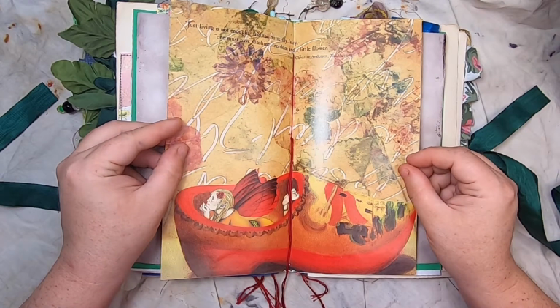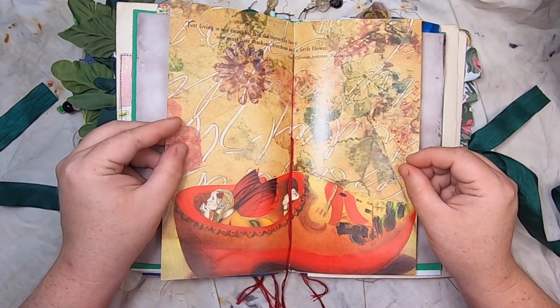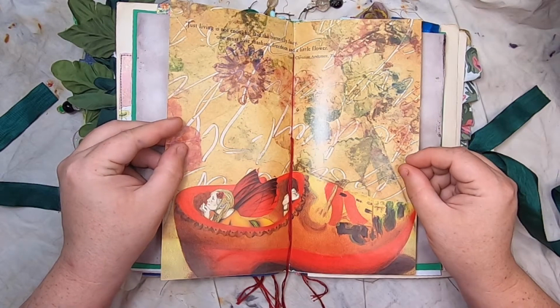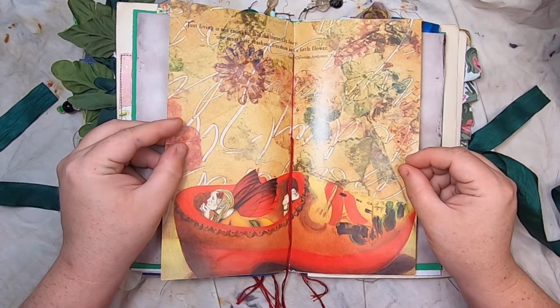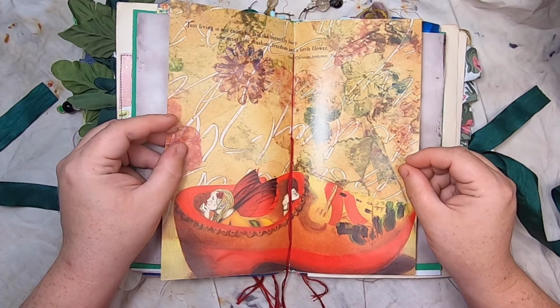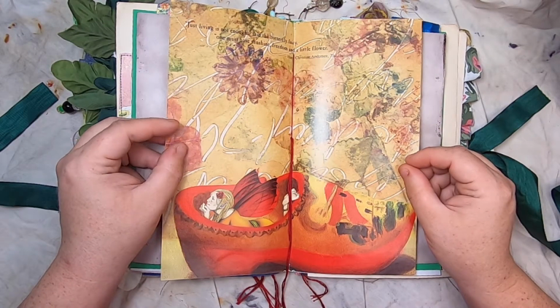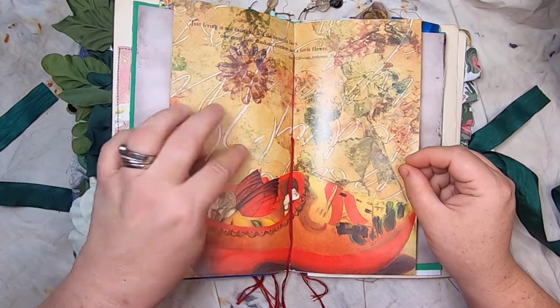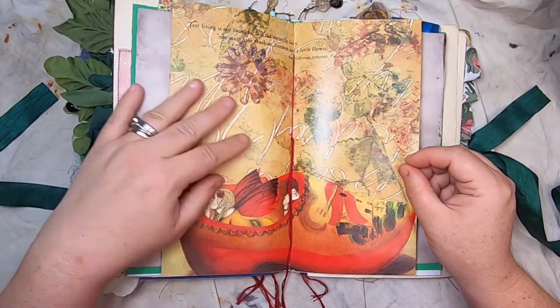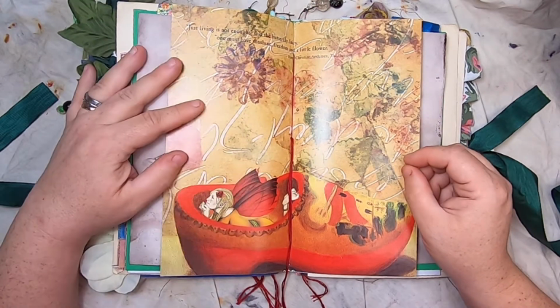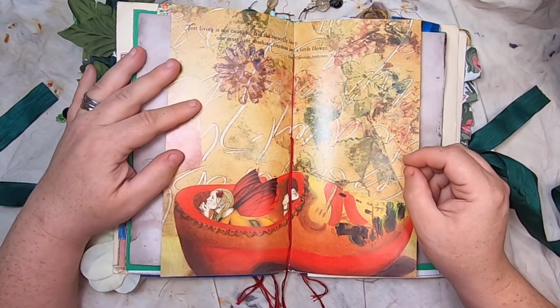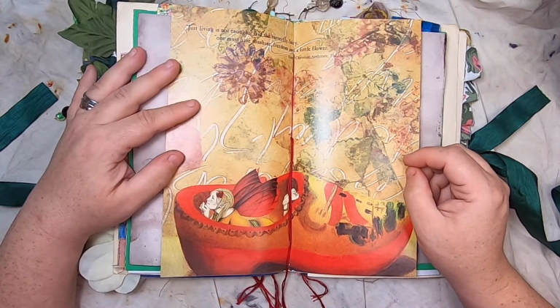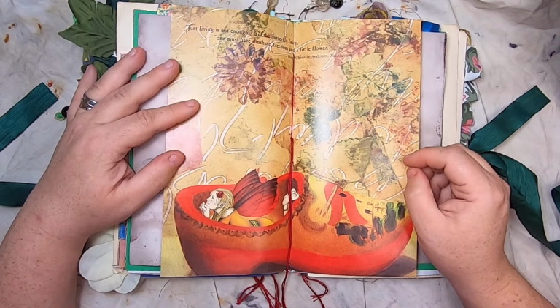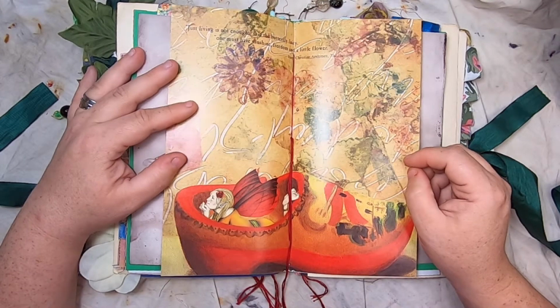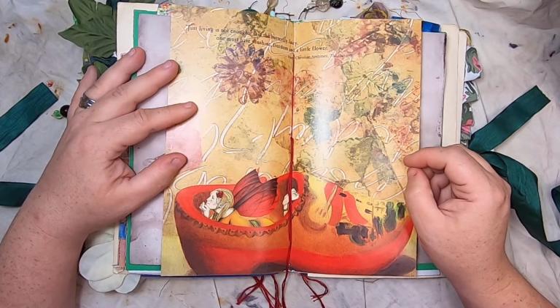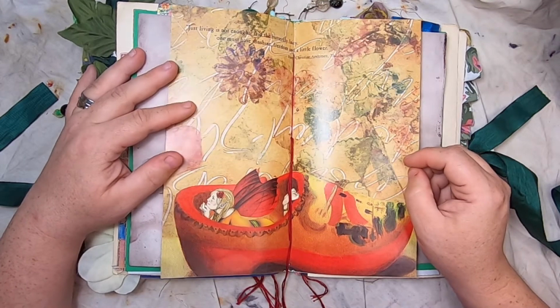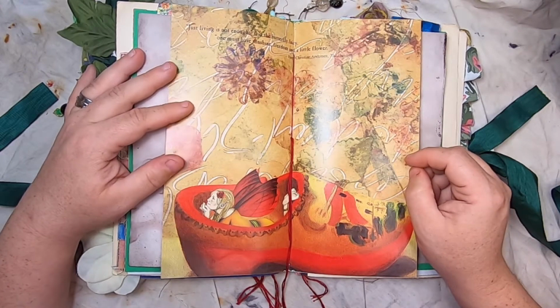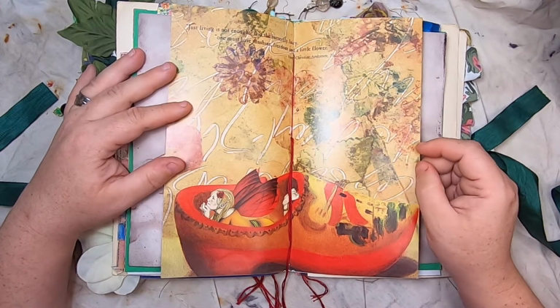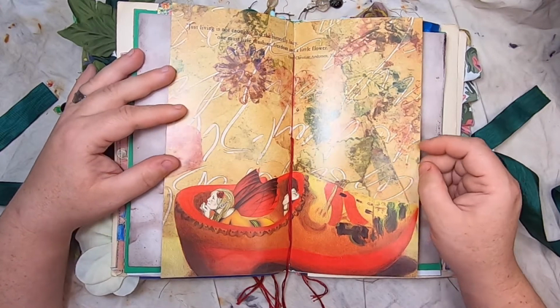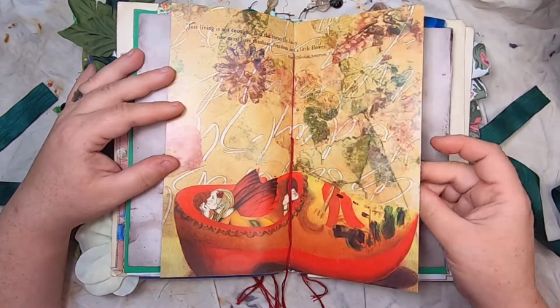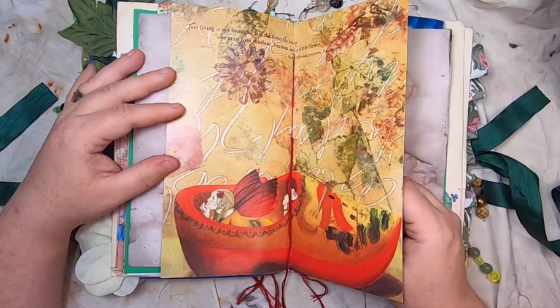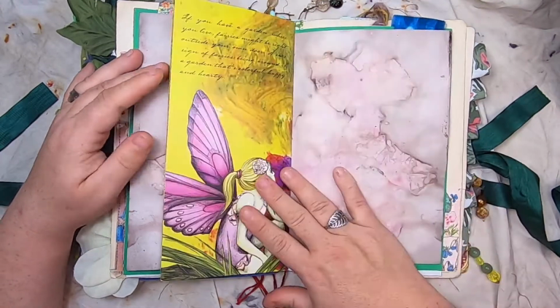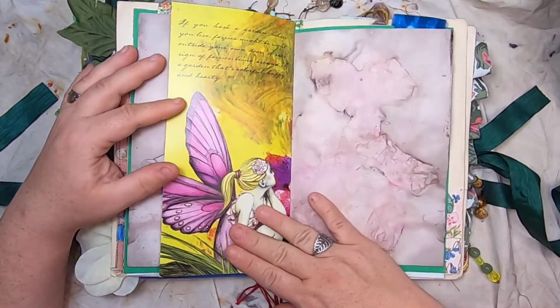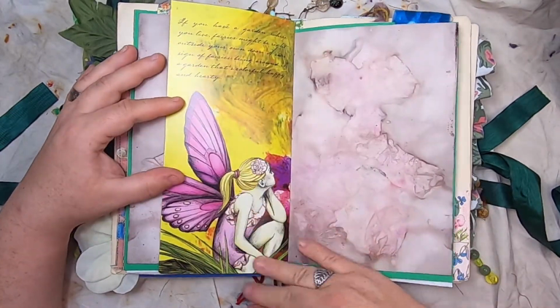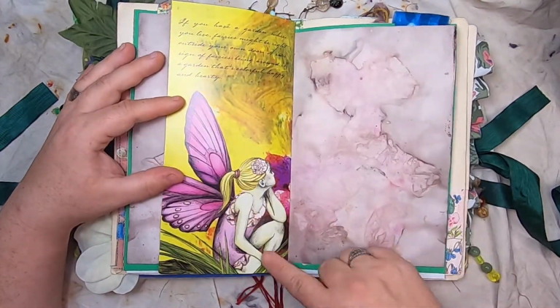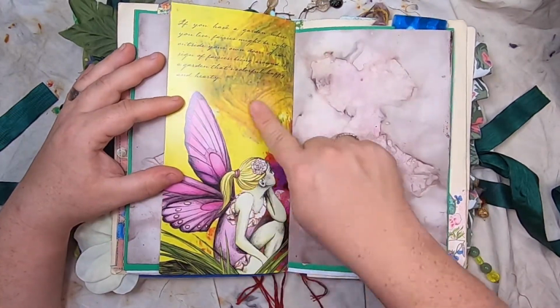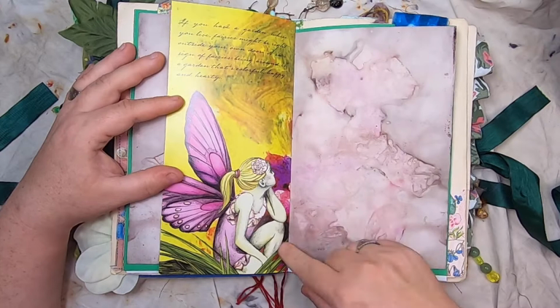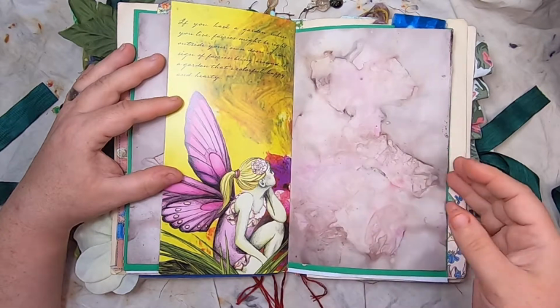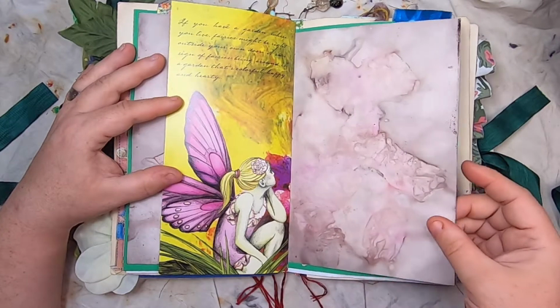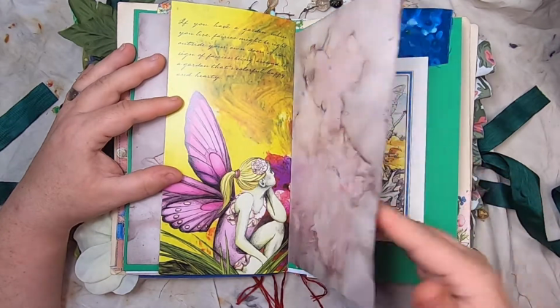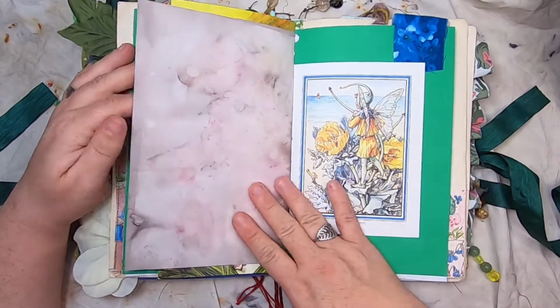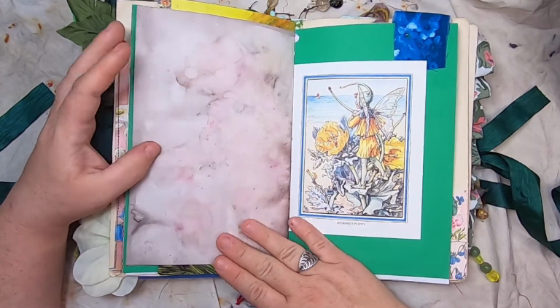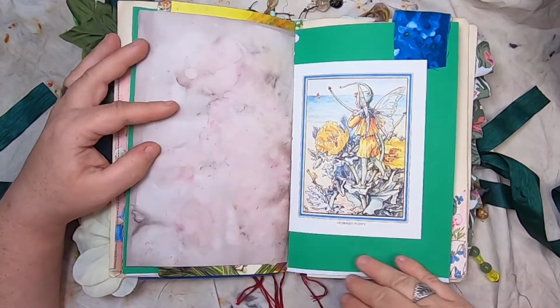'Just living is not enough,' said the butterfly fairy, 'one must have sunshine, freedom, and a little flower' — Hans Christian Andersen, The Butterfly. Then more beautiful fairy art and more eco-printed paper.